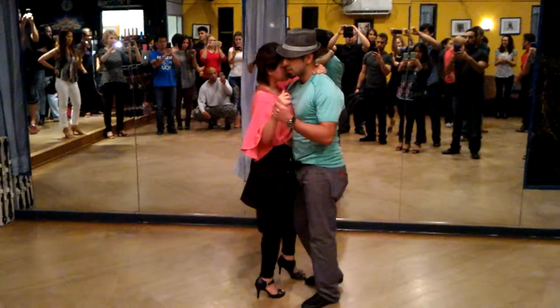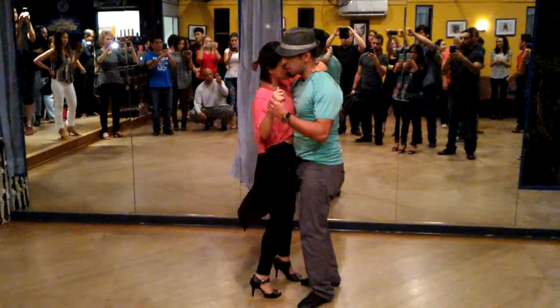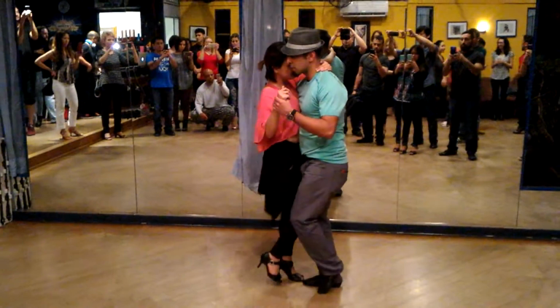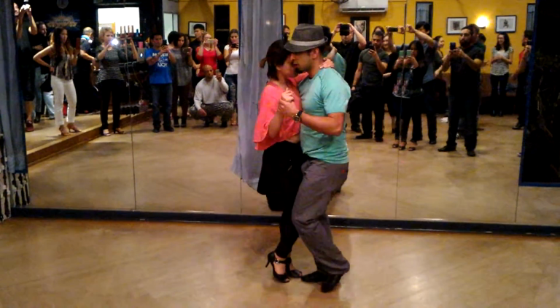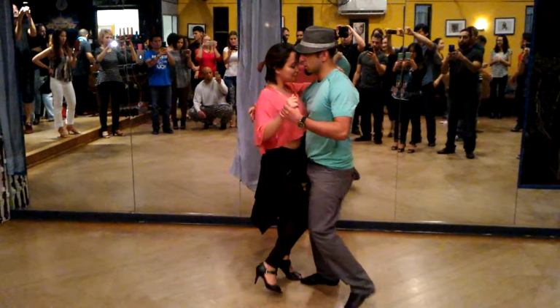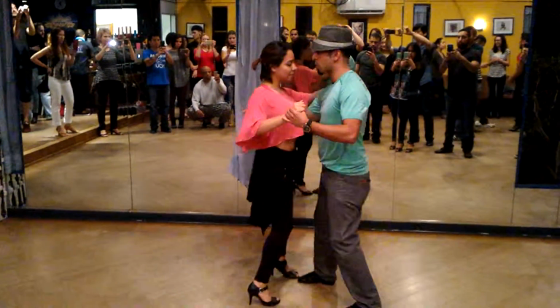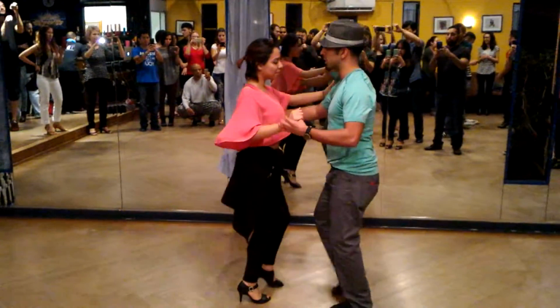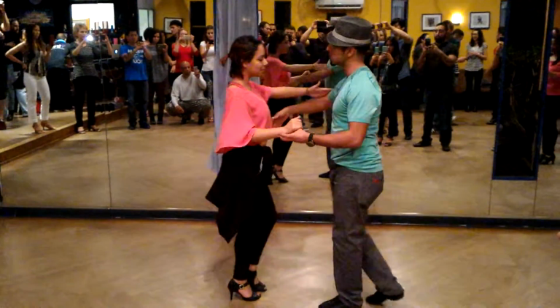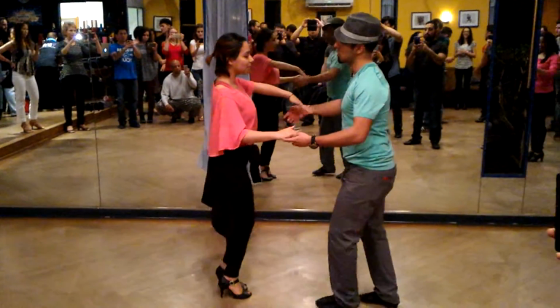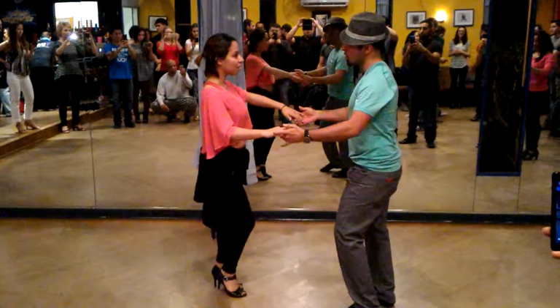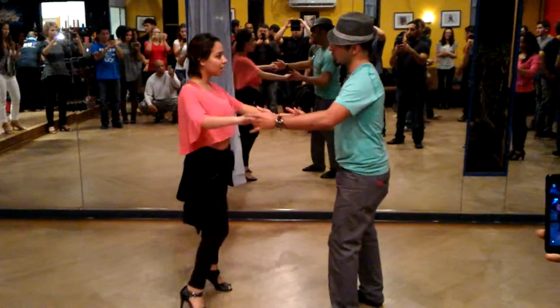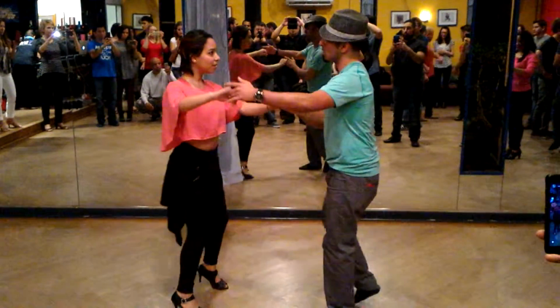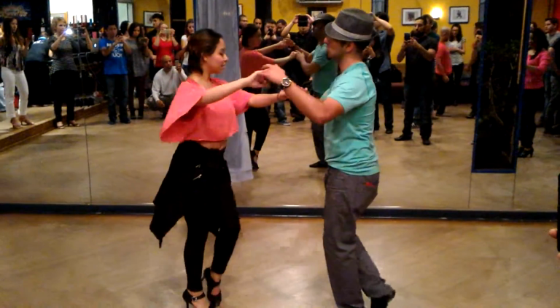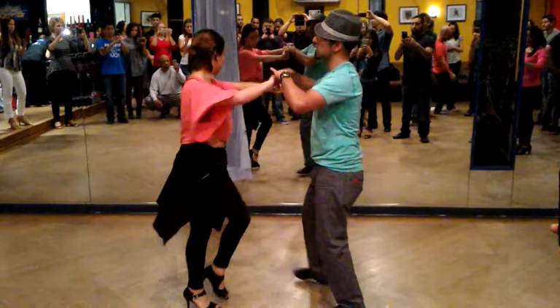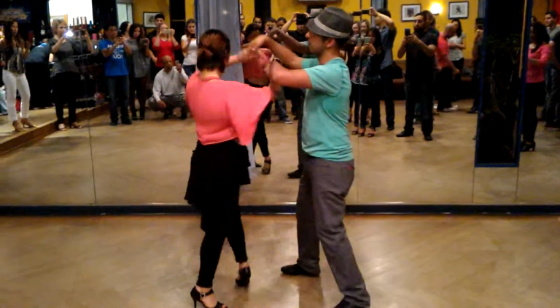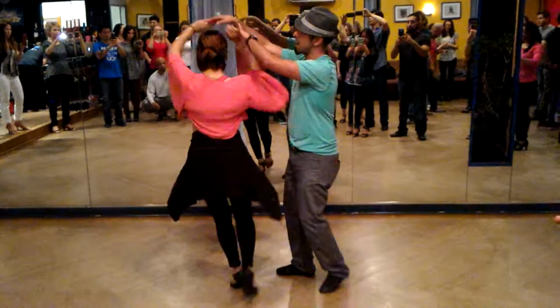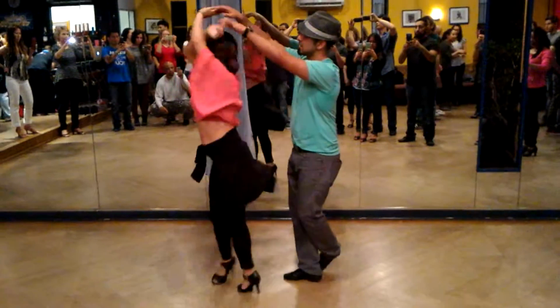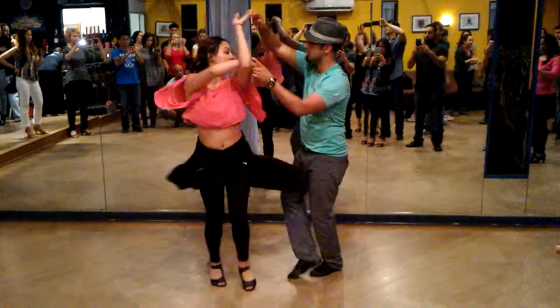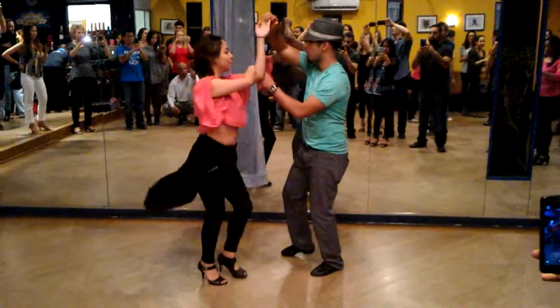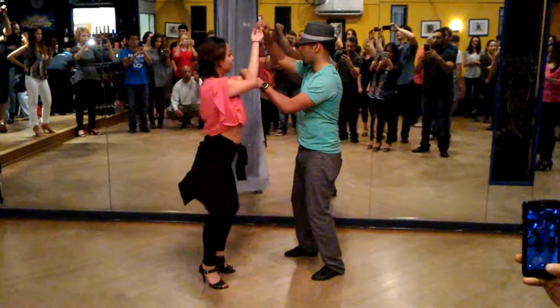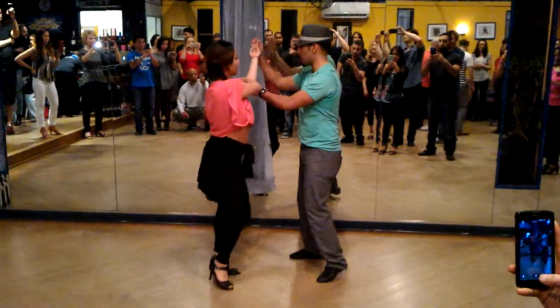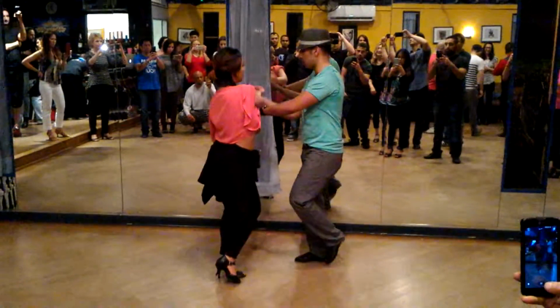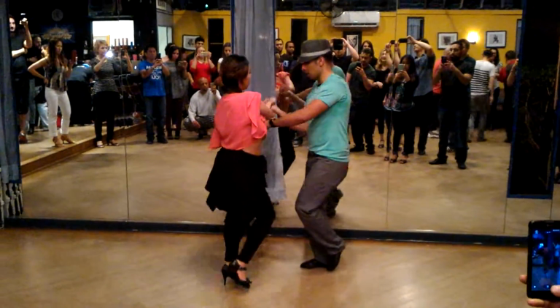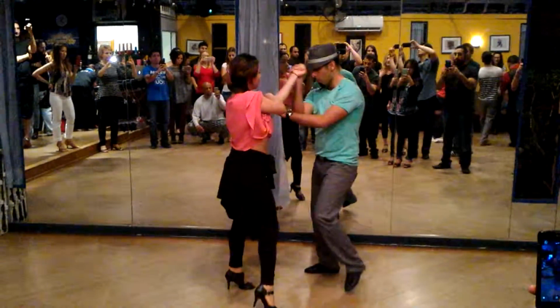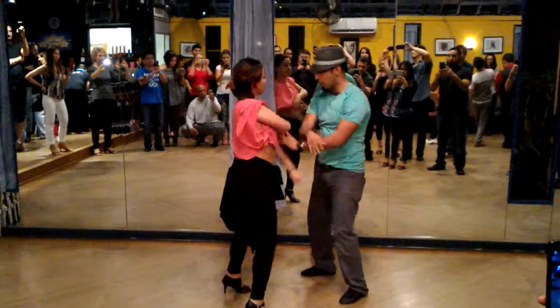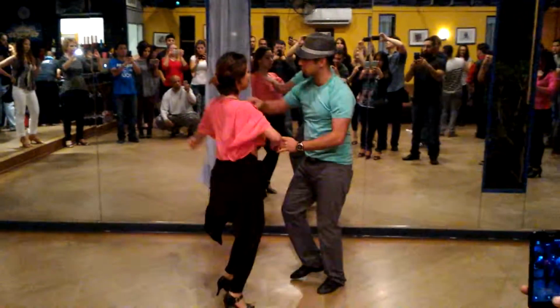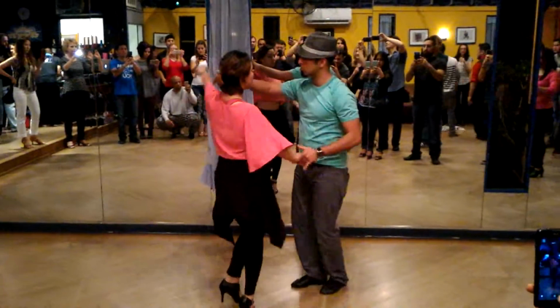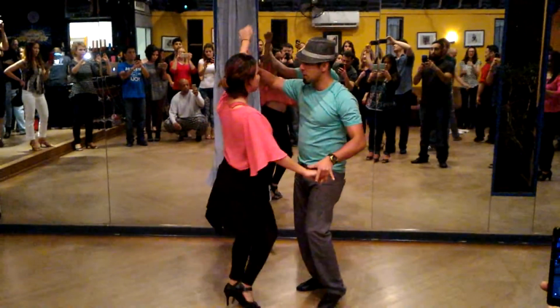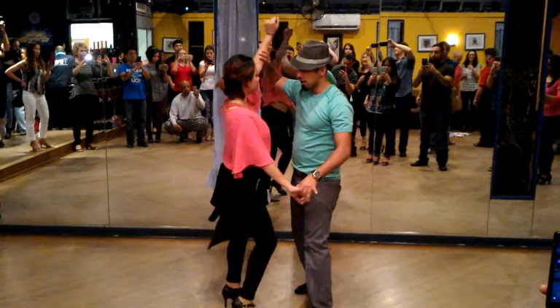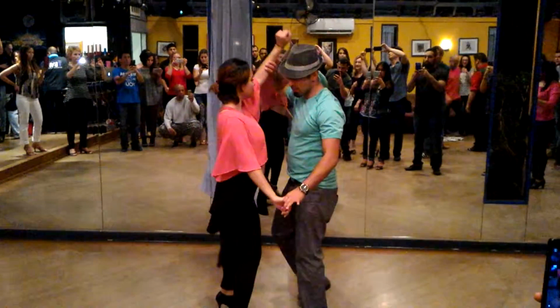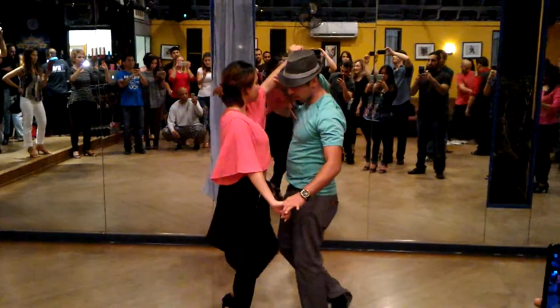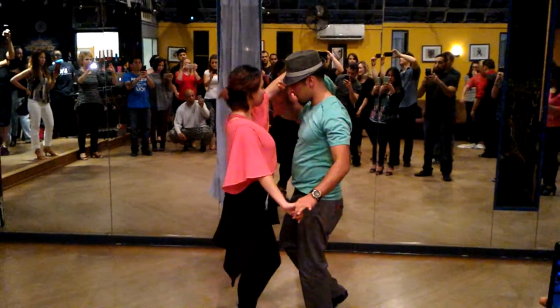Separation here — 1, 2, 3. Double turn, 5, 6. Prep on 8, 1, 2, catch the hand.